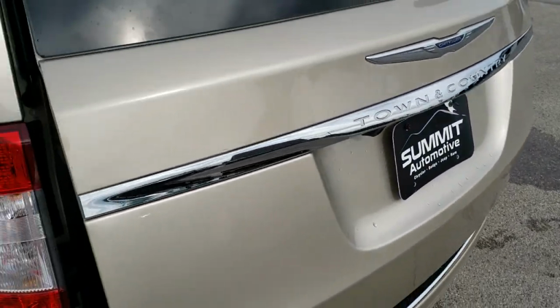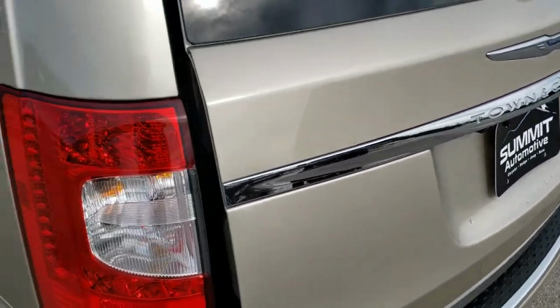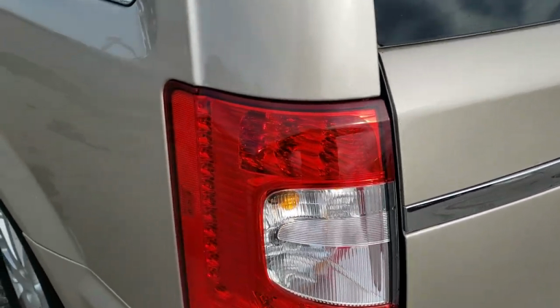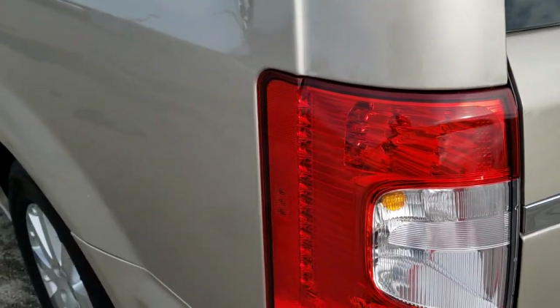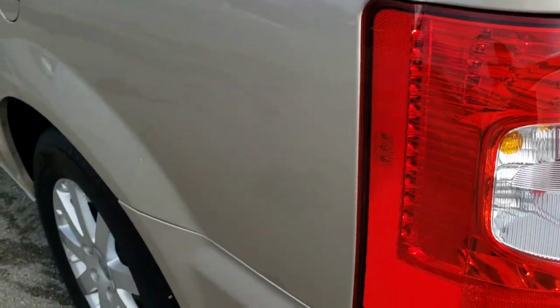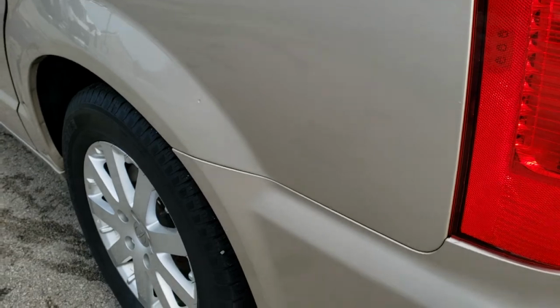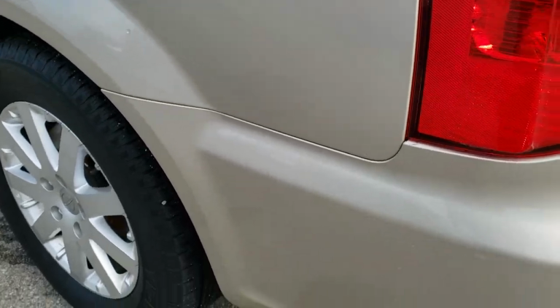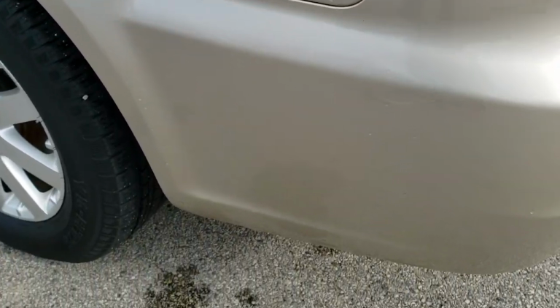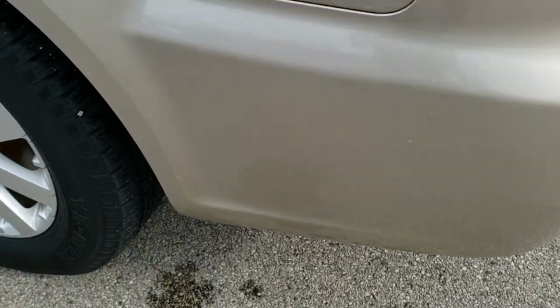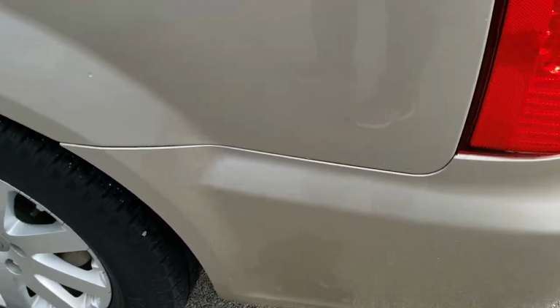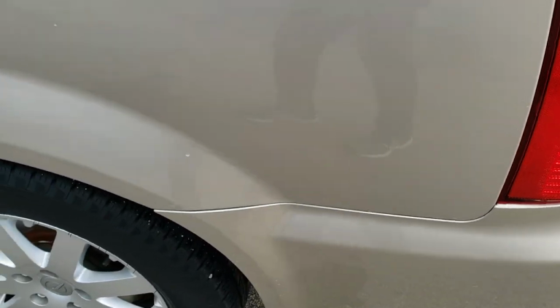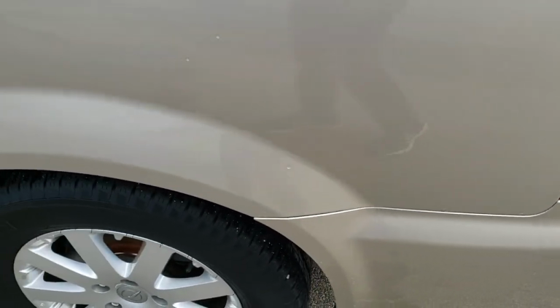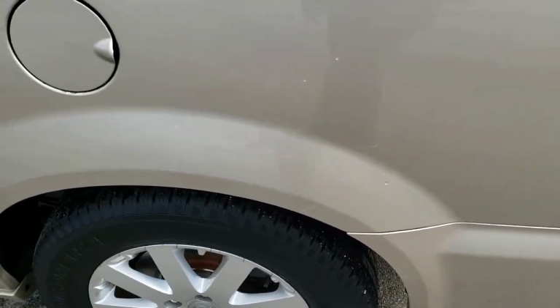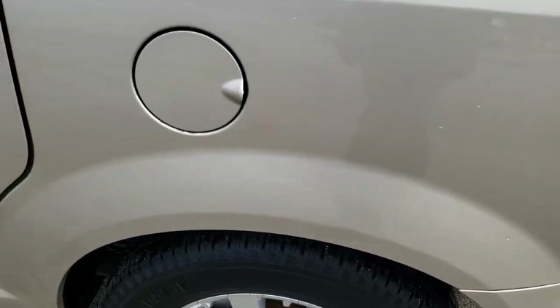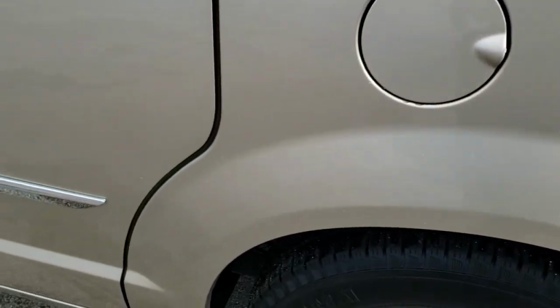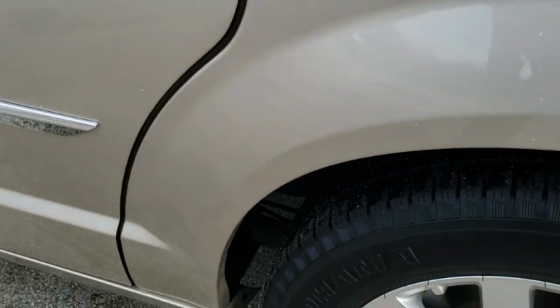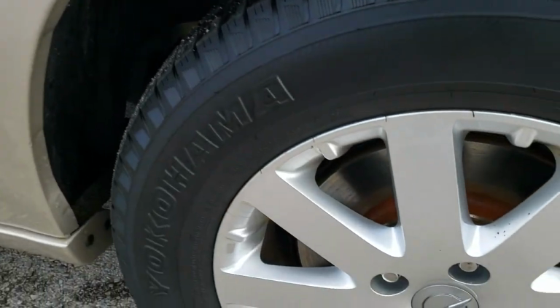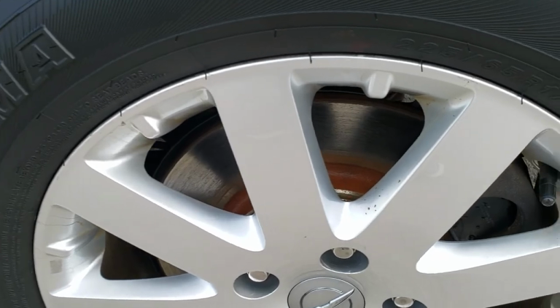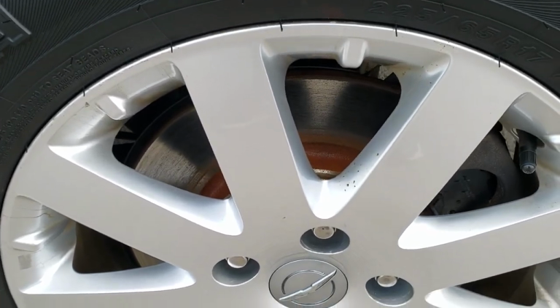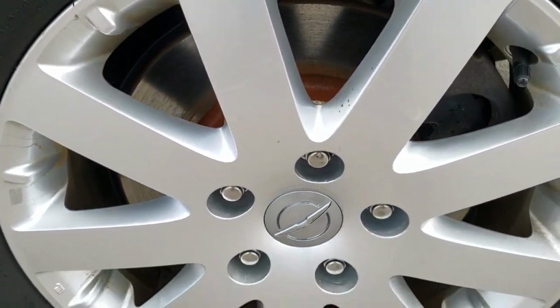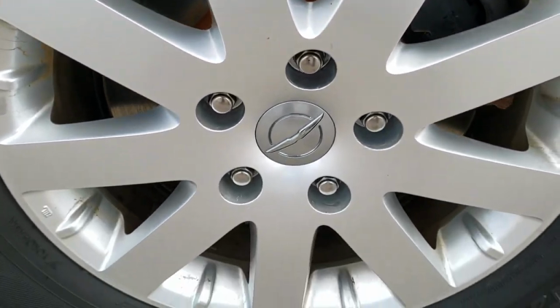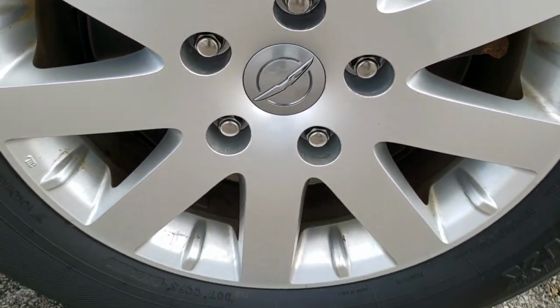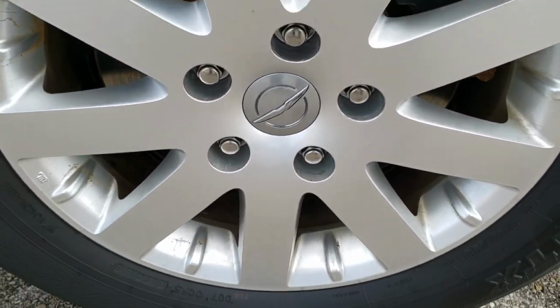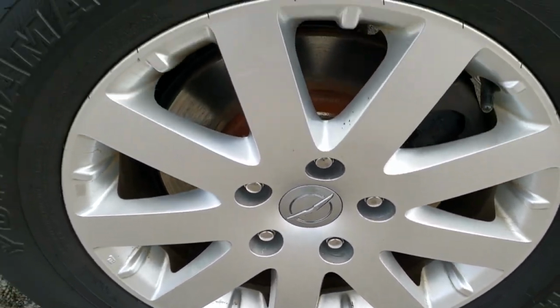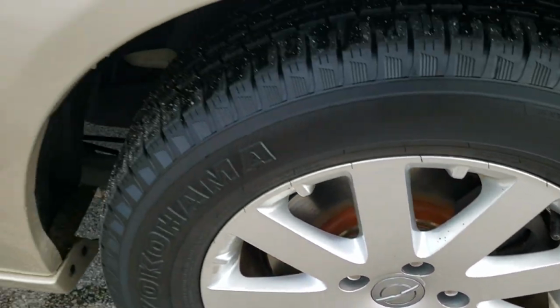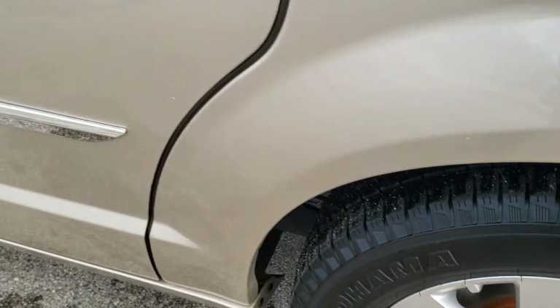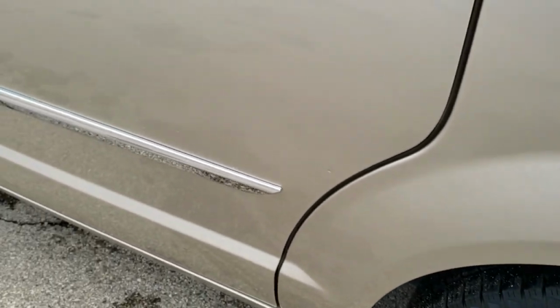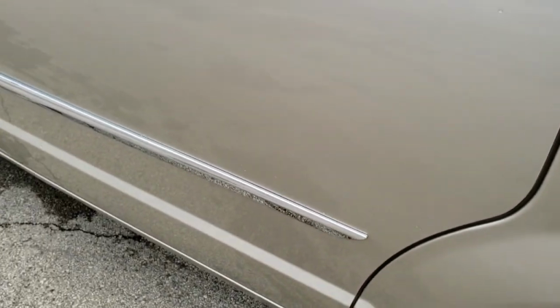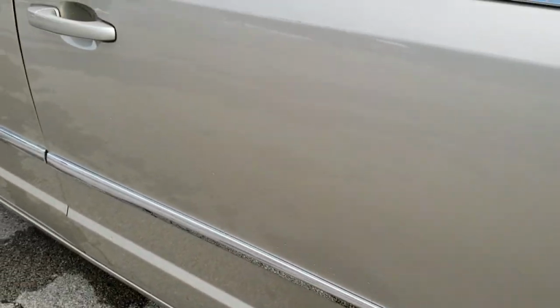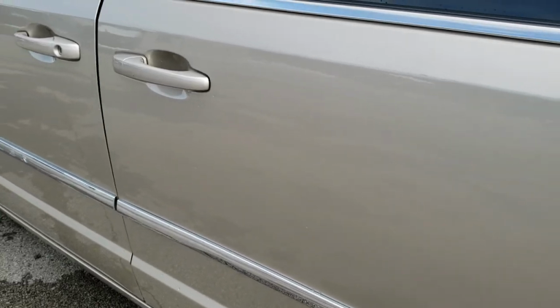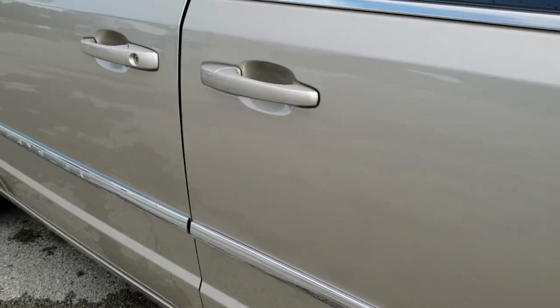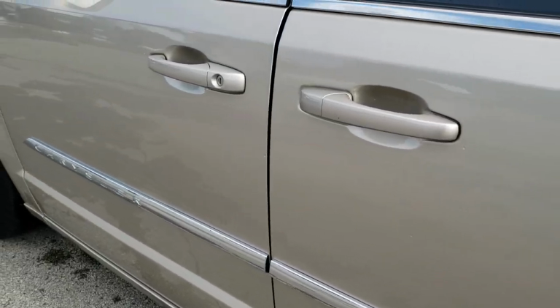Down this side of the vehicle, just as clean as the passenger side. Didn't see any dents or dings on the rear quarter, and this back rim is in excellent shape as well. Down the rest of this side, doors look really good.